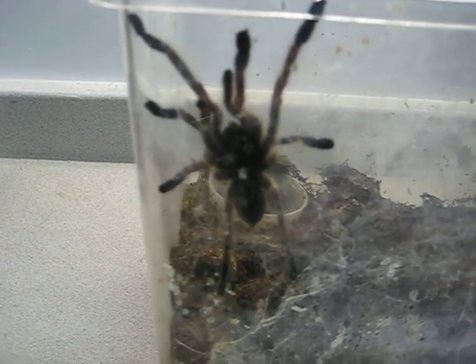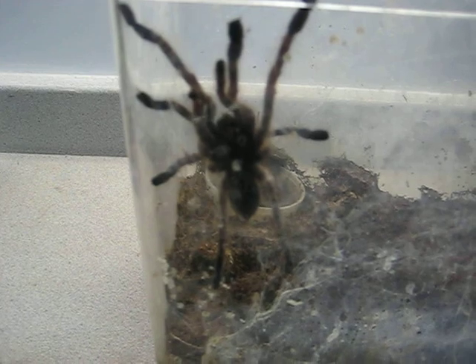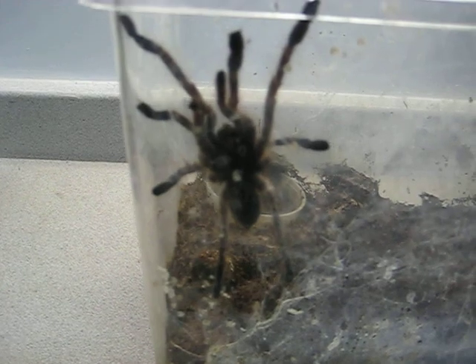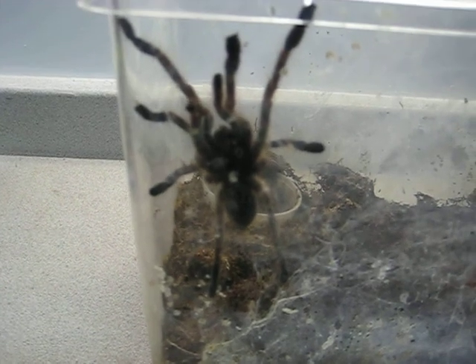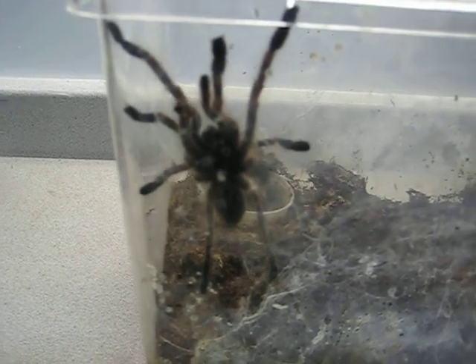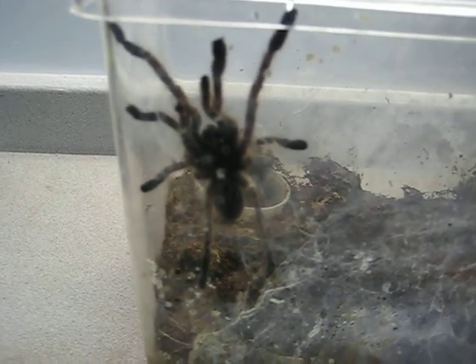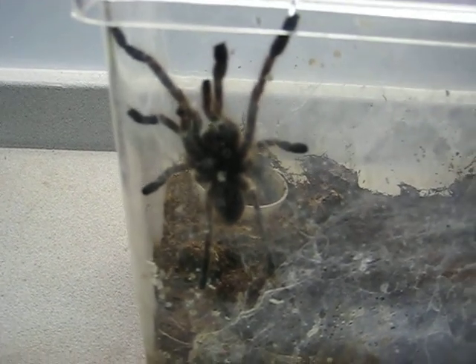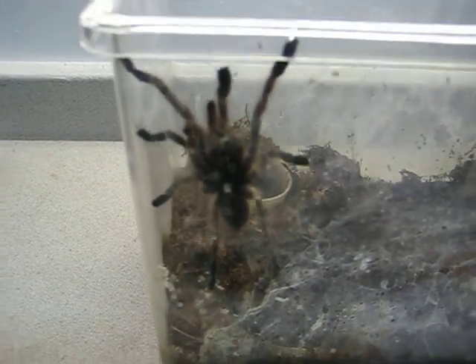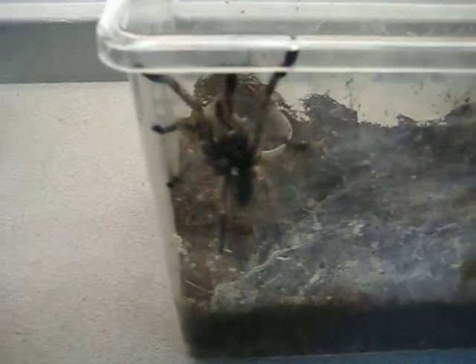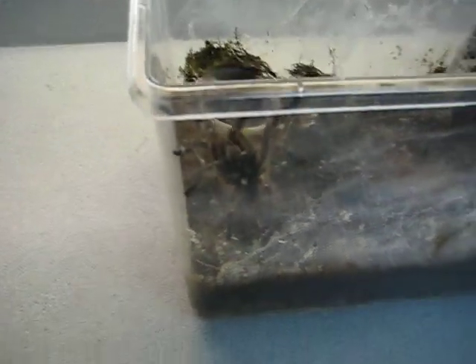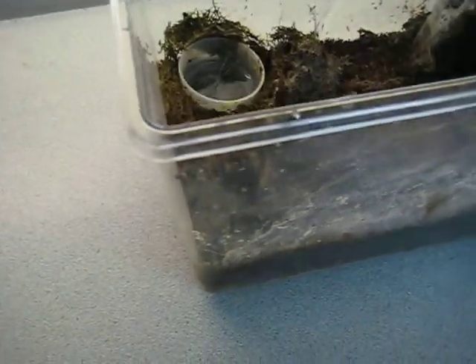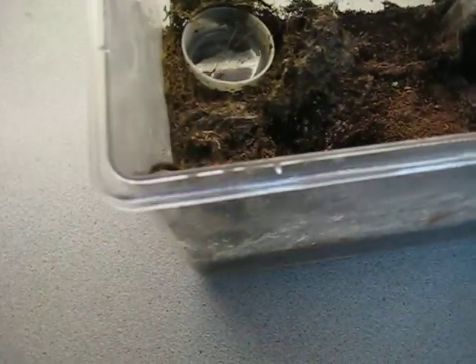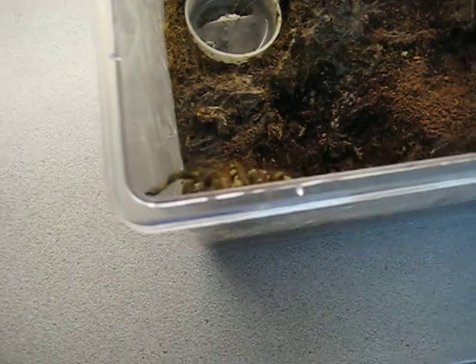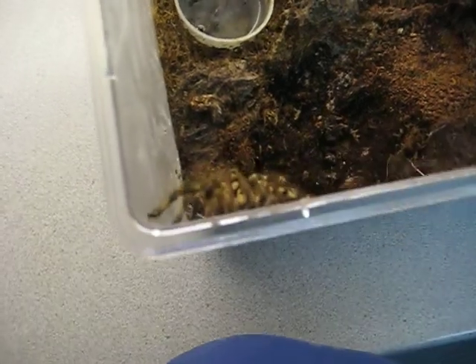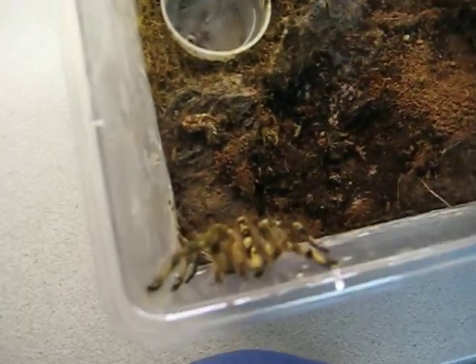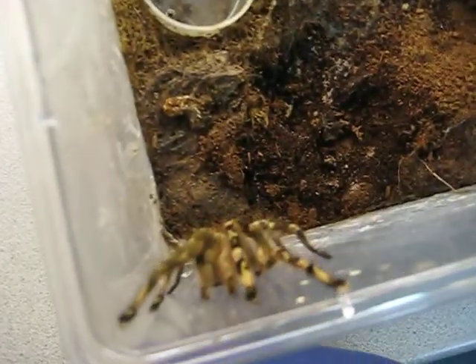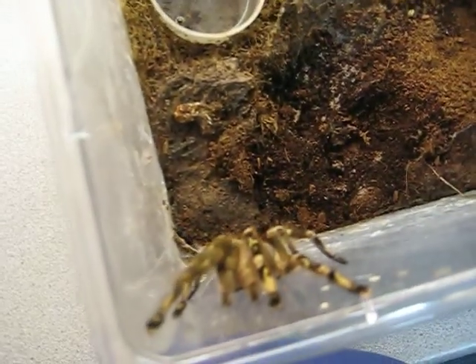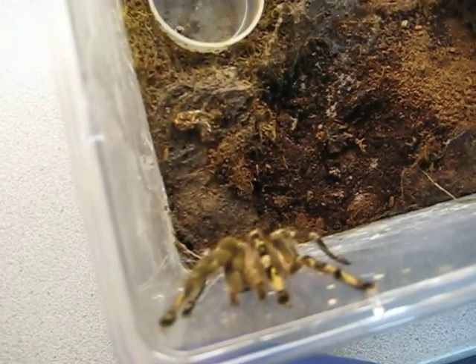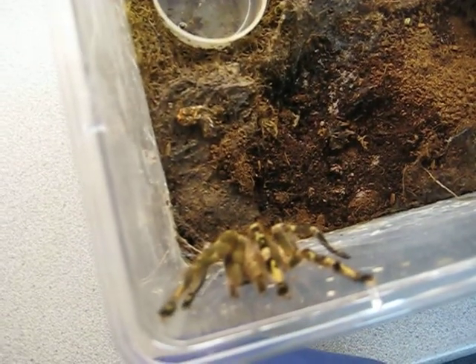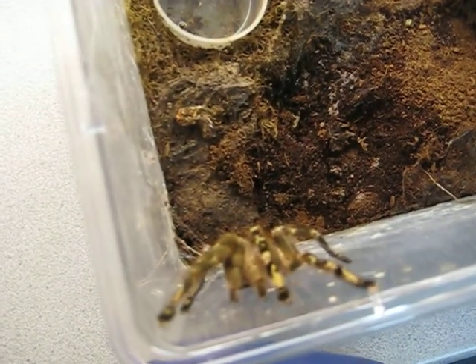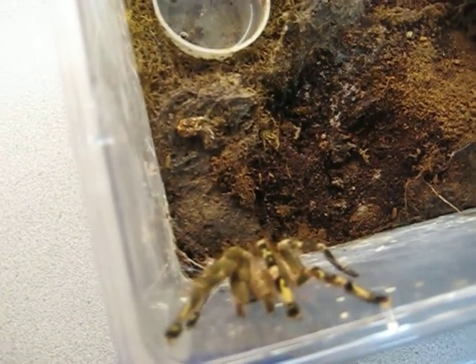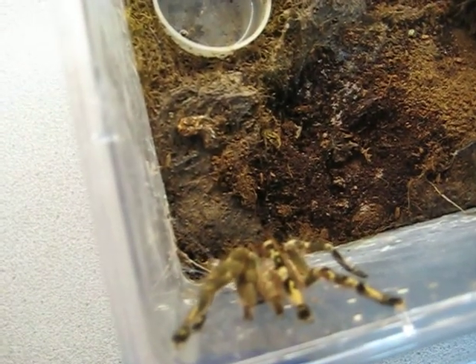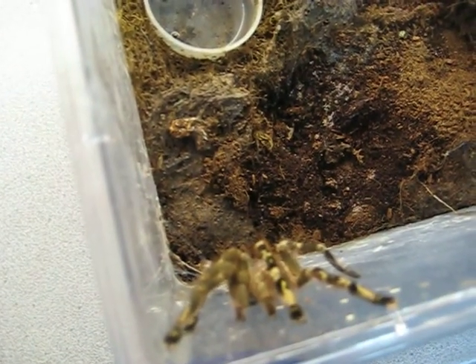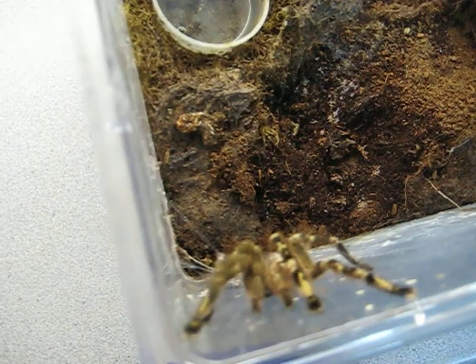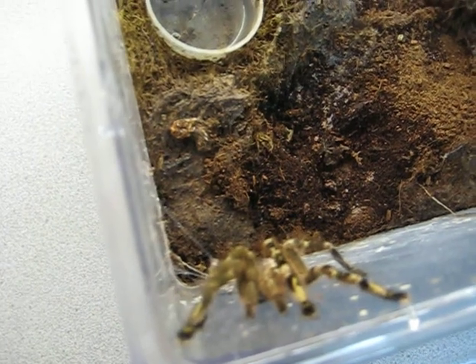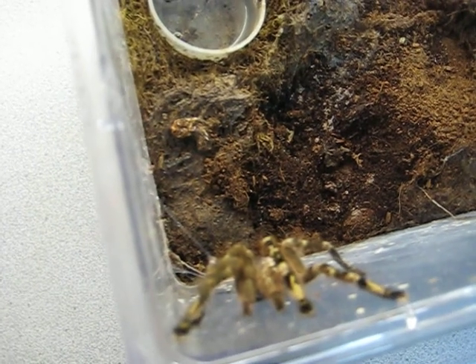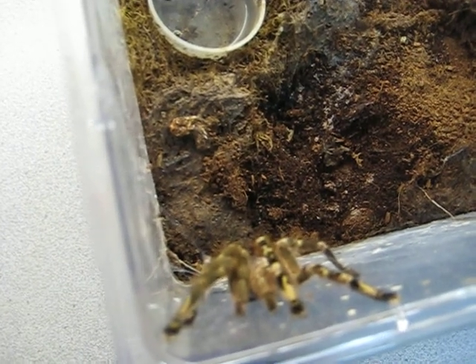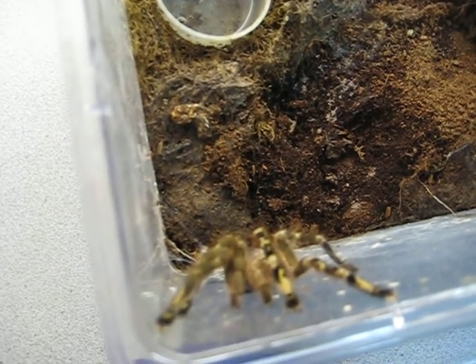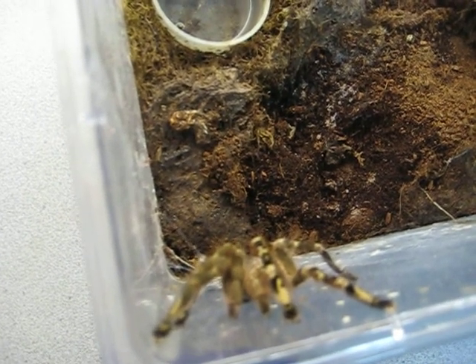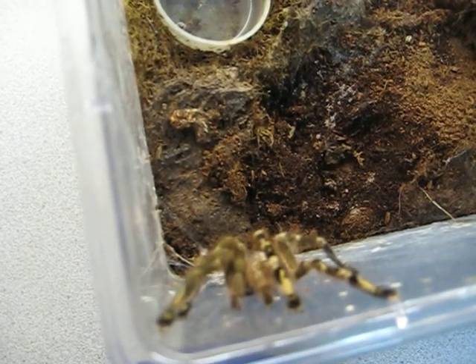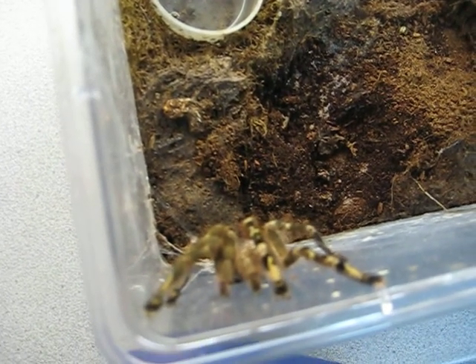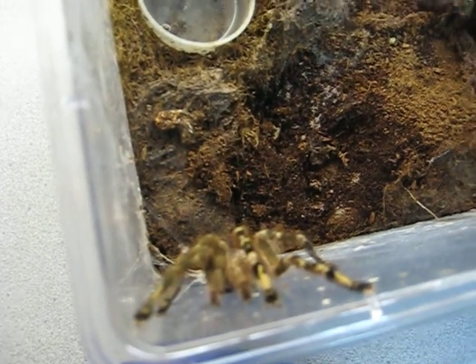So unless somebody thinks that I have somehow become an expert in video special effects, yes, this is a genuine specimen — half male, half female.